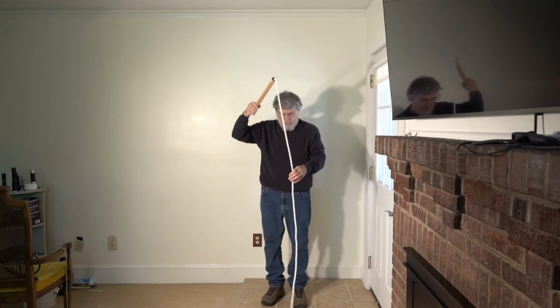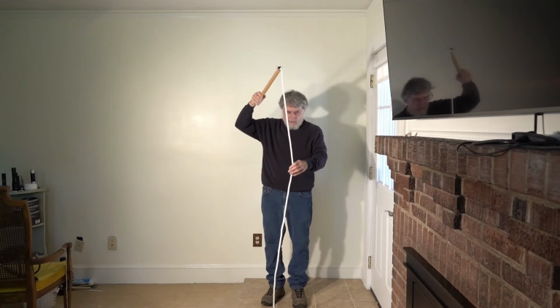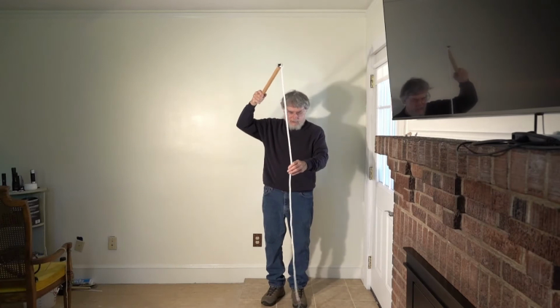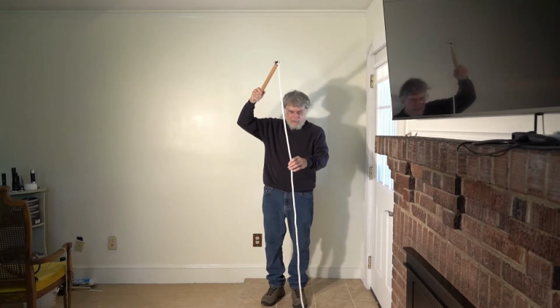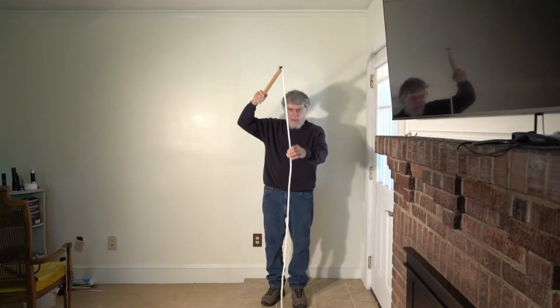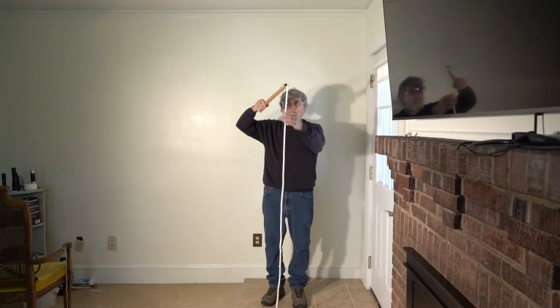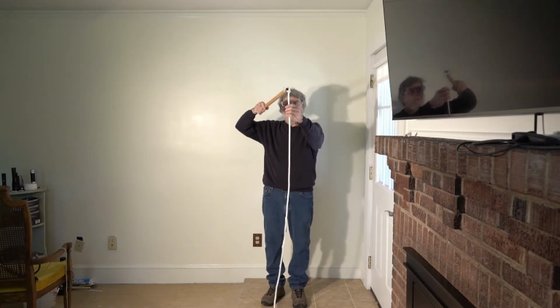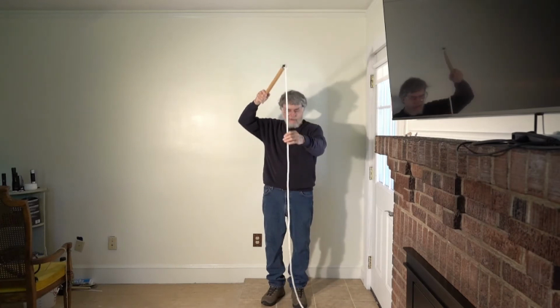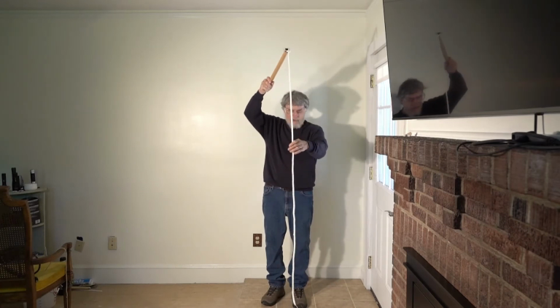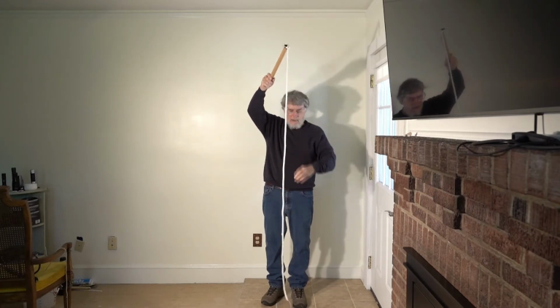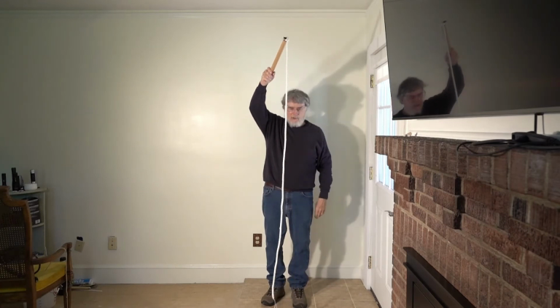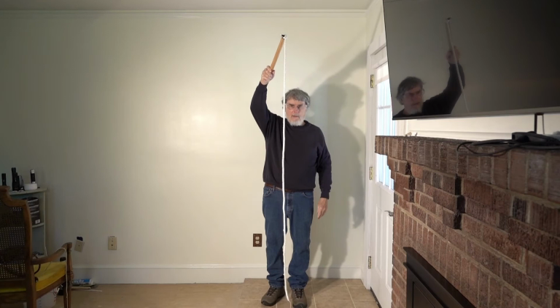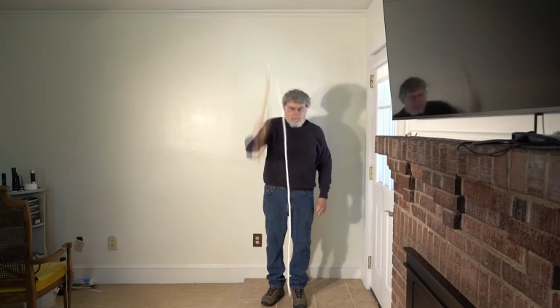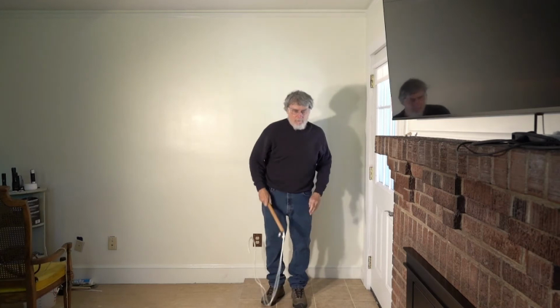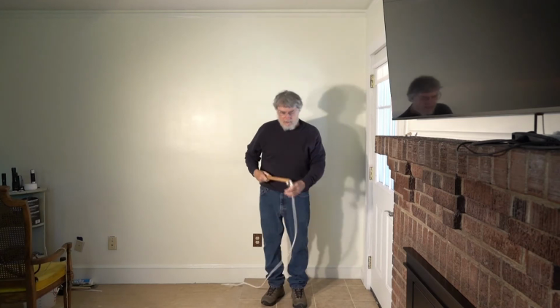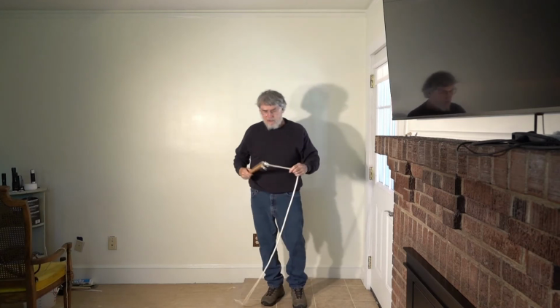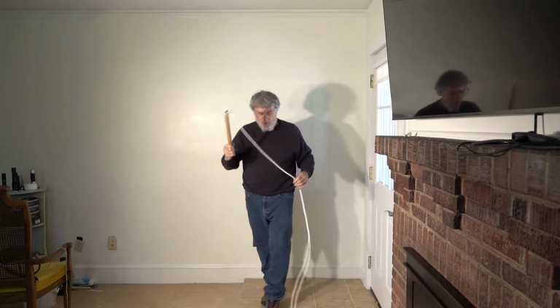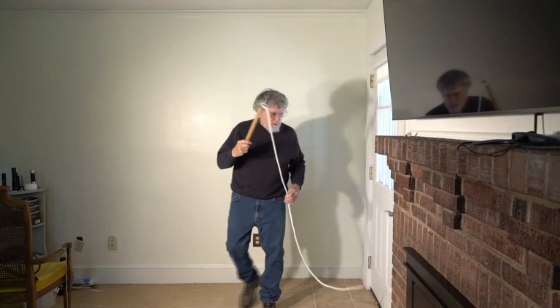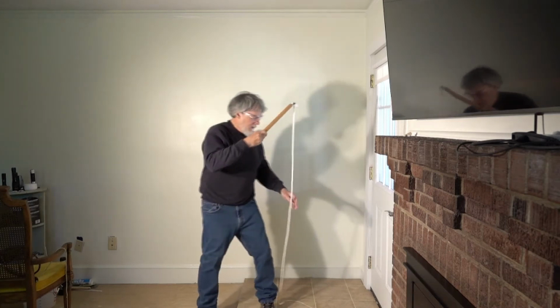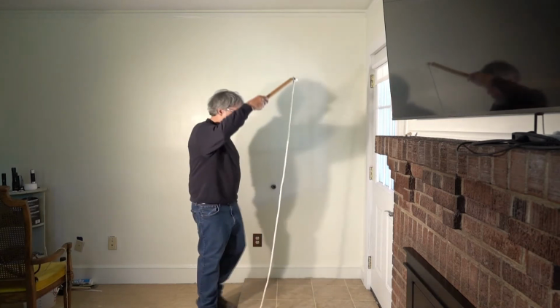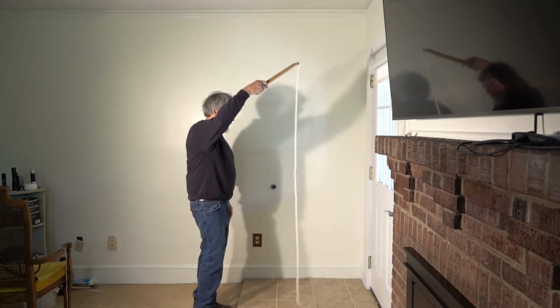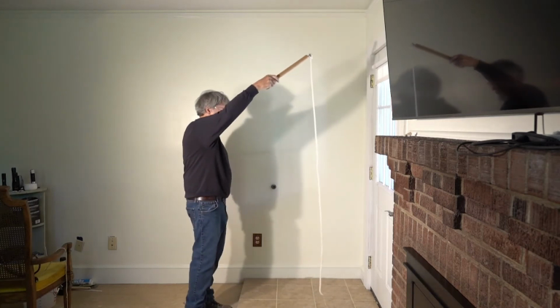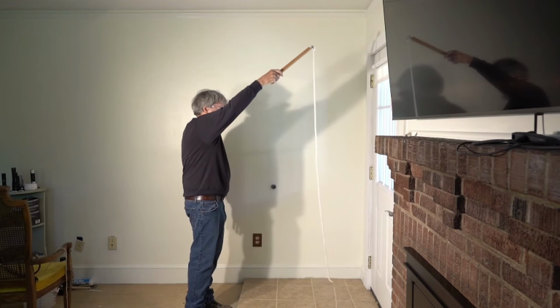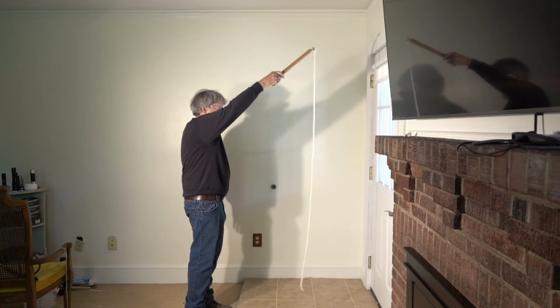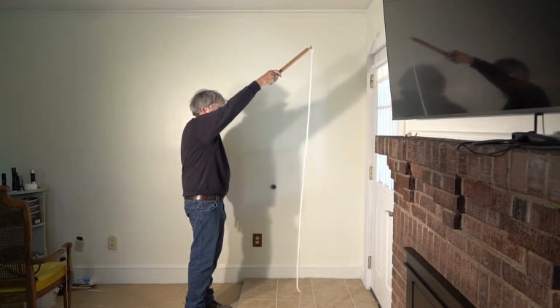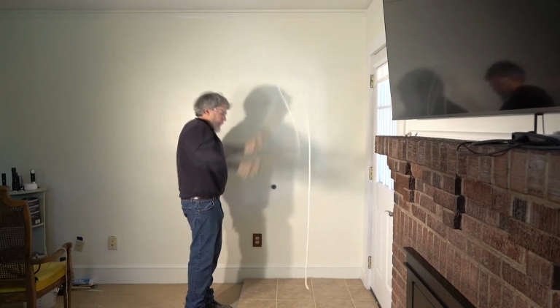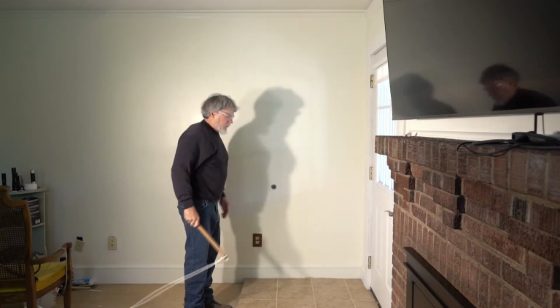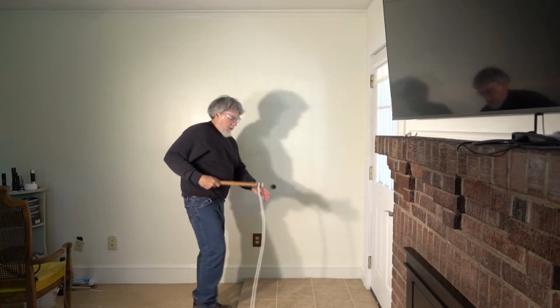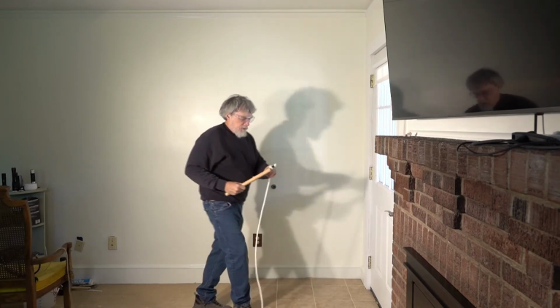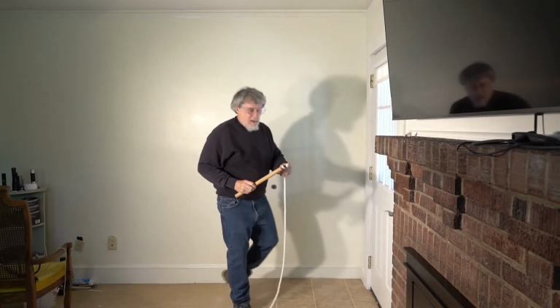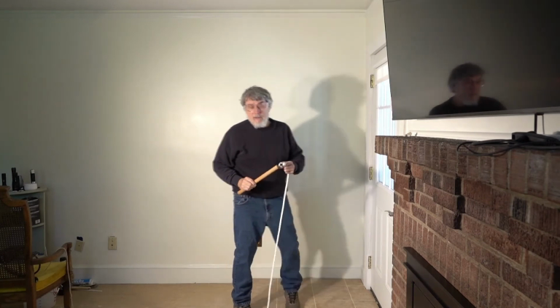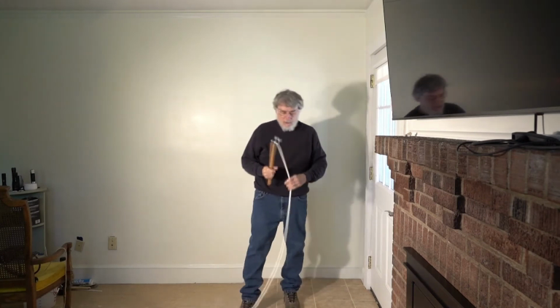So what I did is I made a crude whip just using 3/8 inch twisted nylon. You can see it cracks very well. This is a side view, and it cracks better than I thought it would.